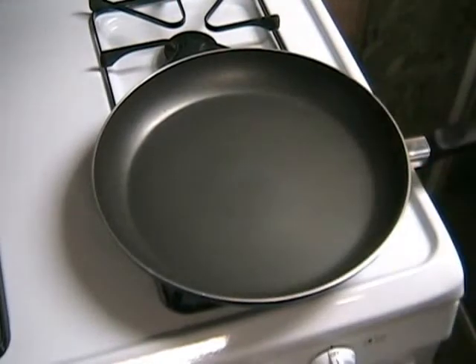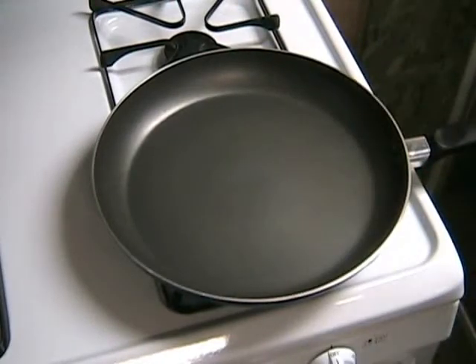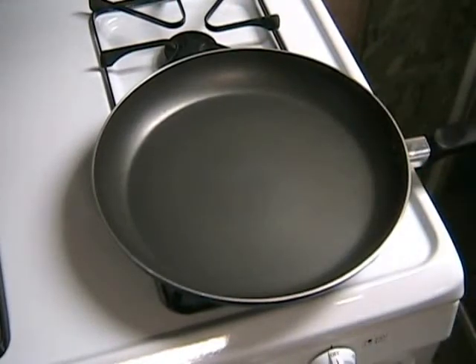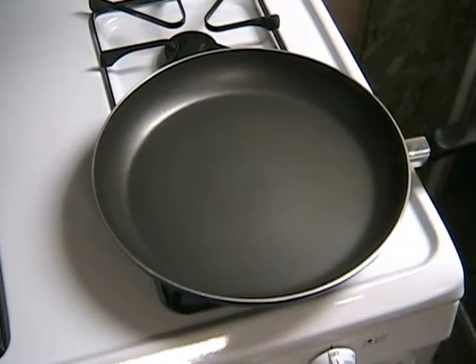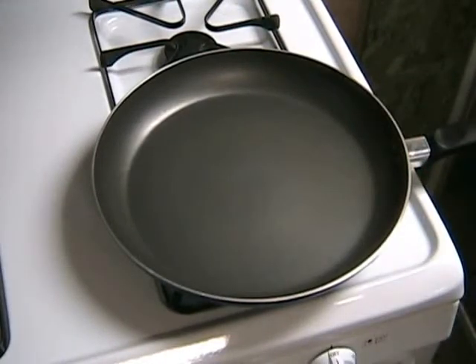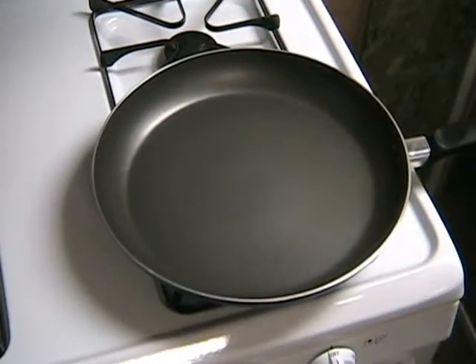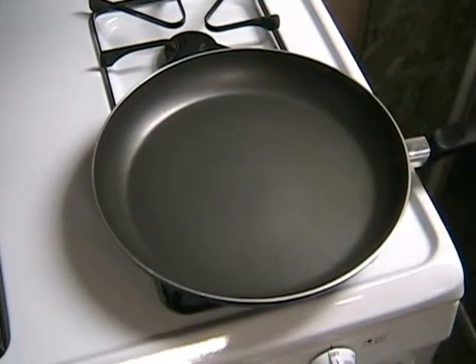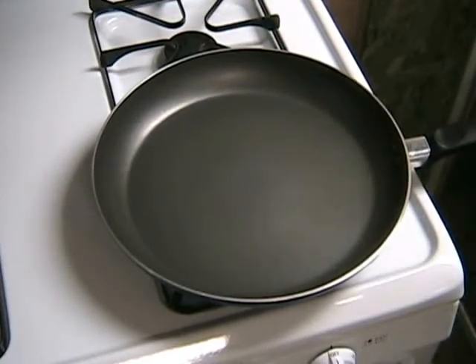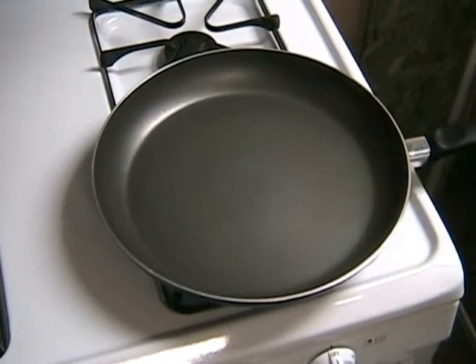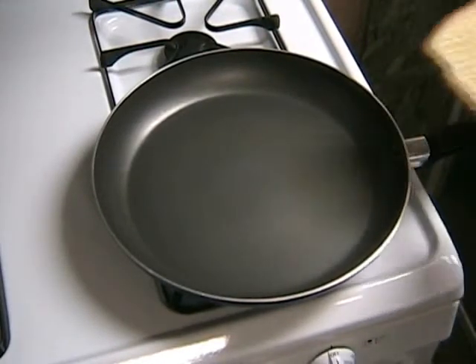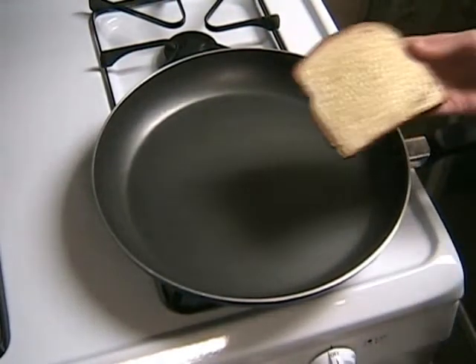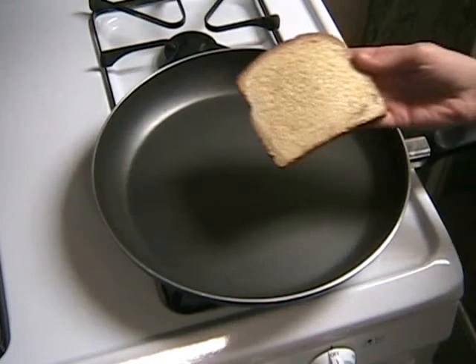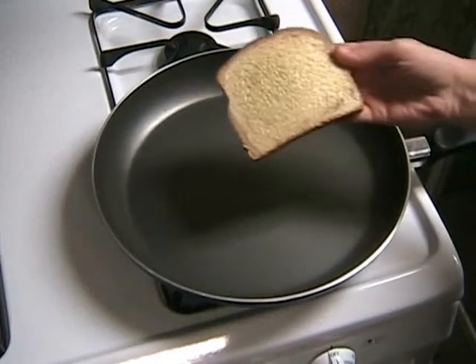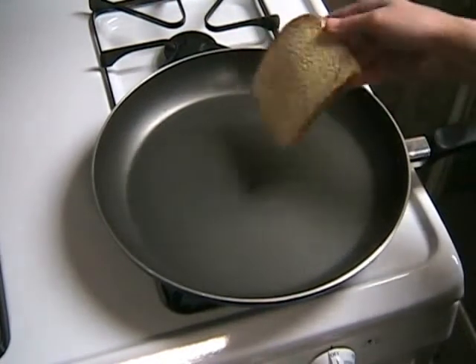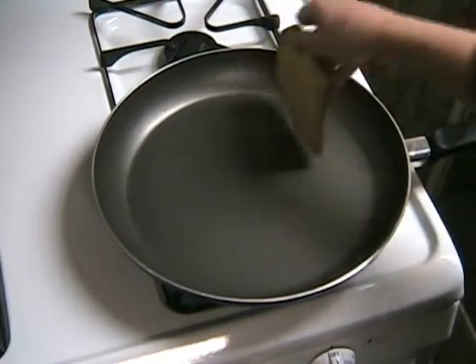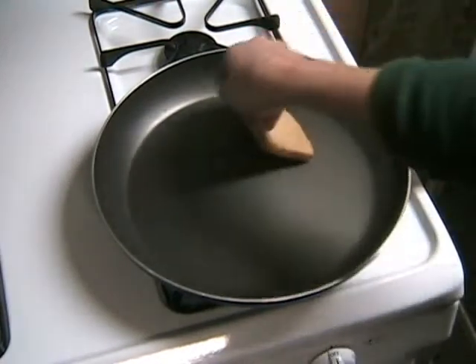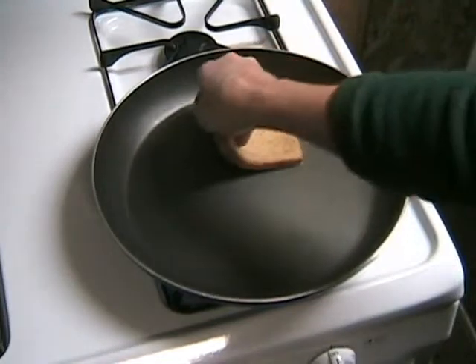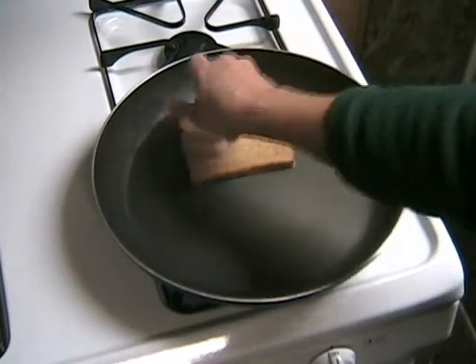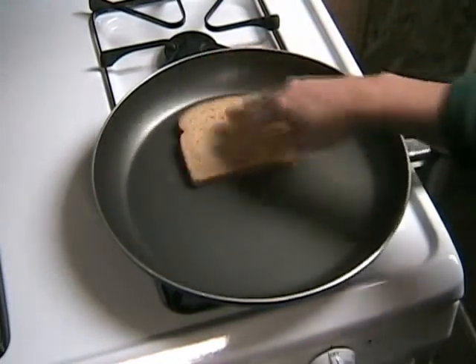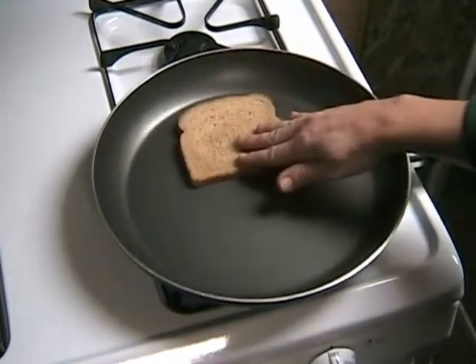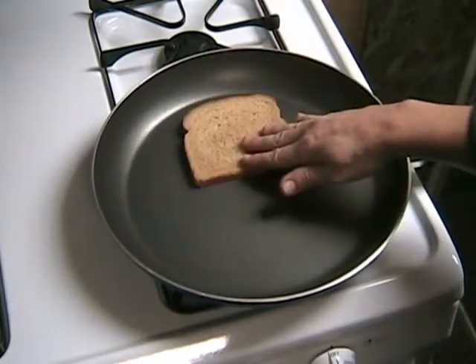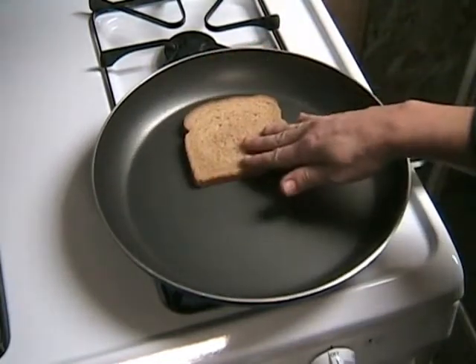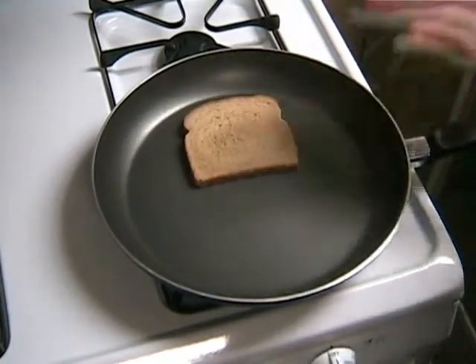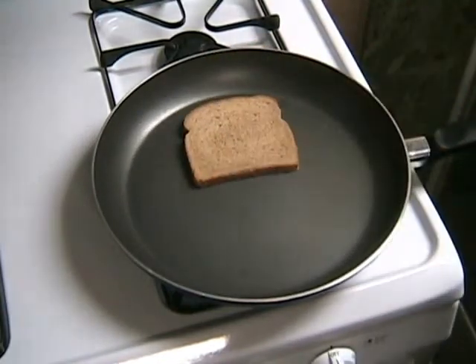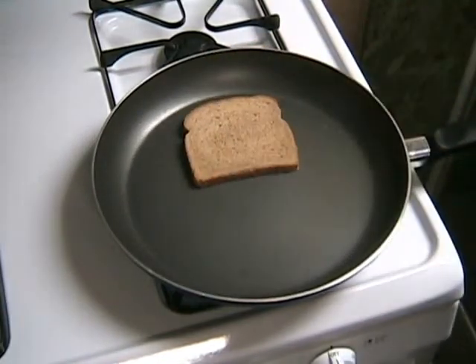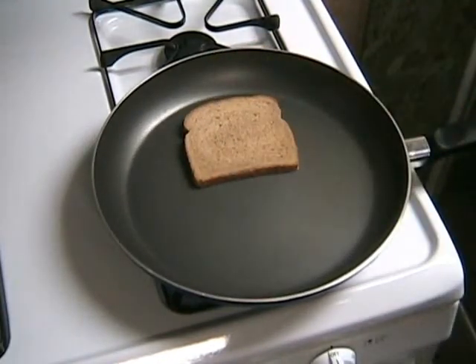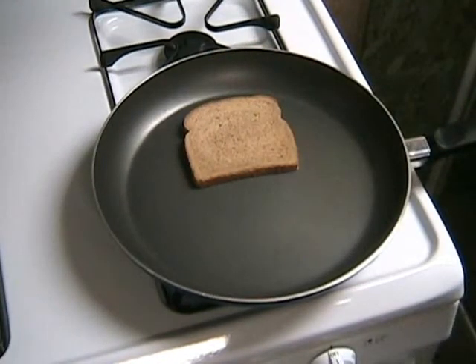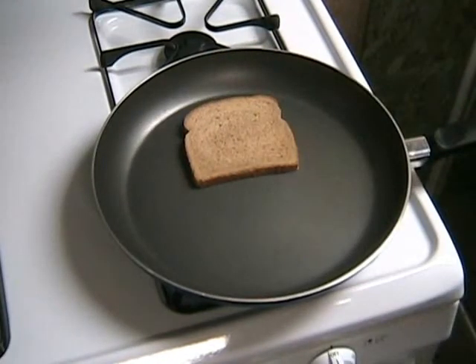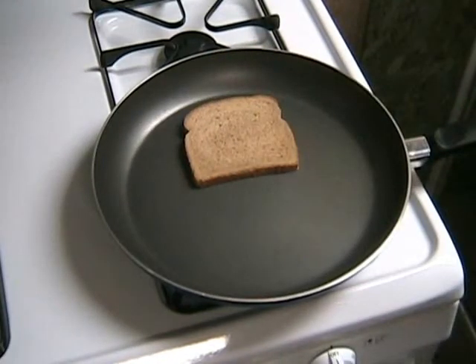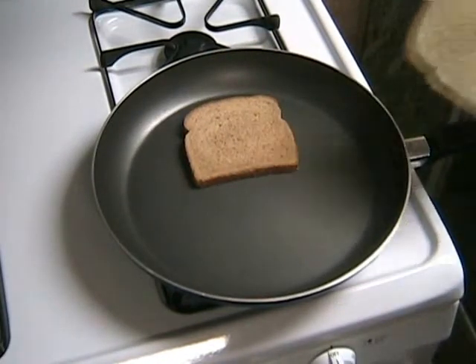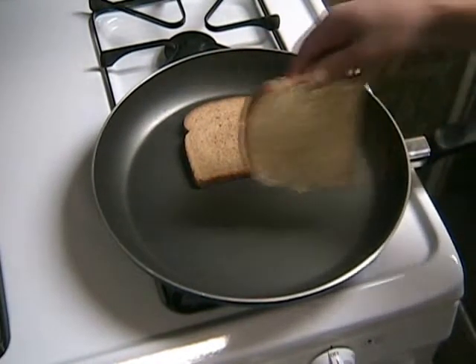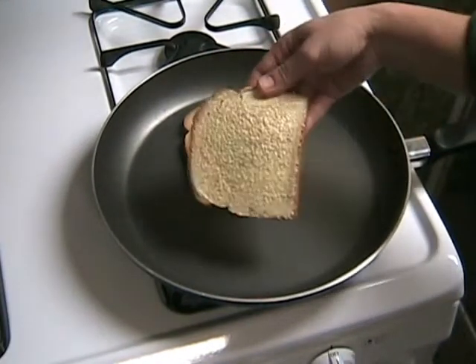Start by buttering one side of the bread with Parkay margarine. You'll need two pieces of bread for one sandwich, of course.